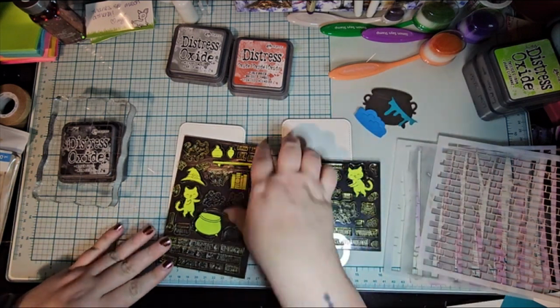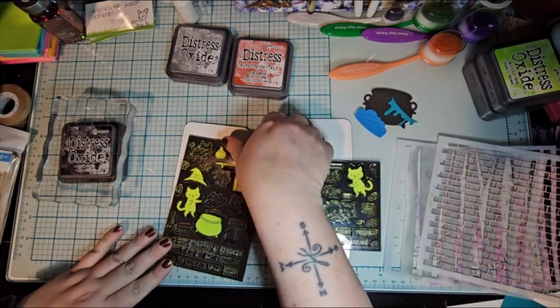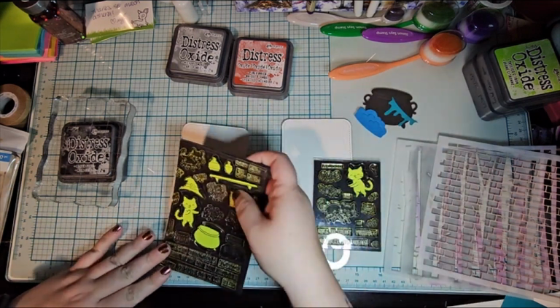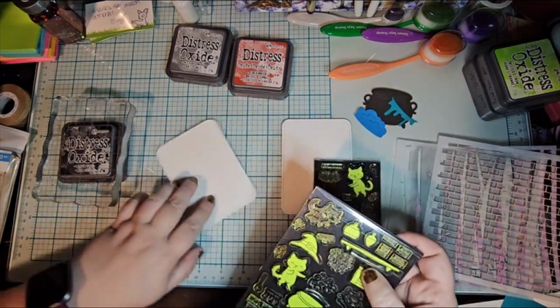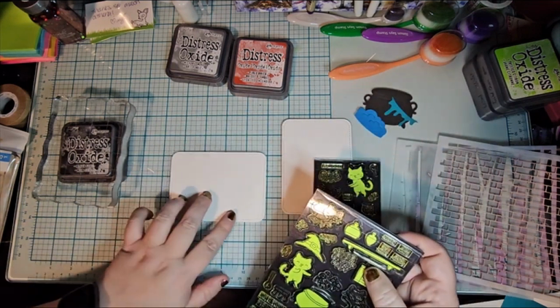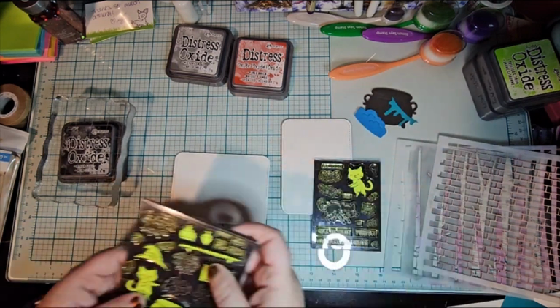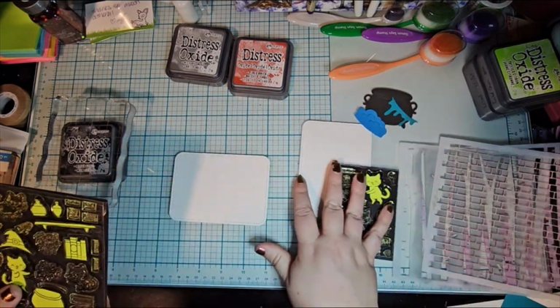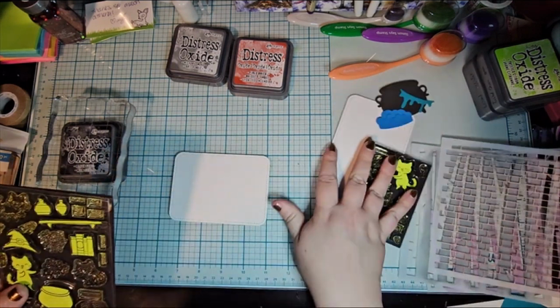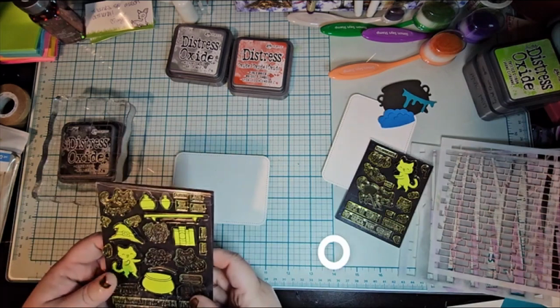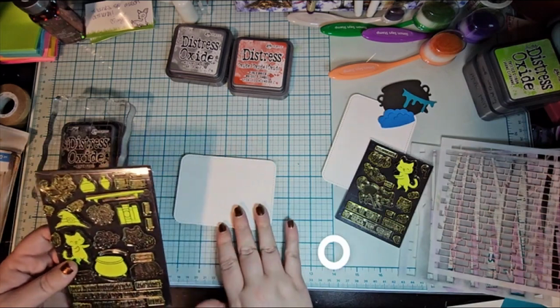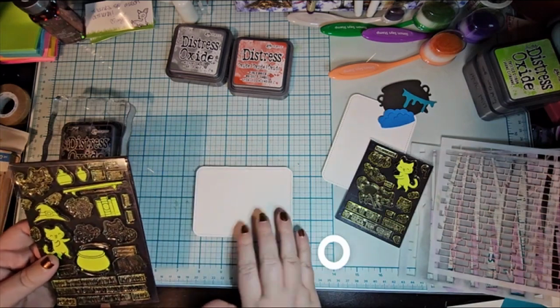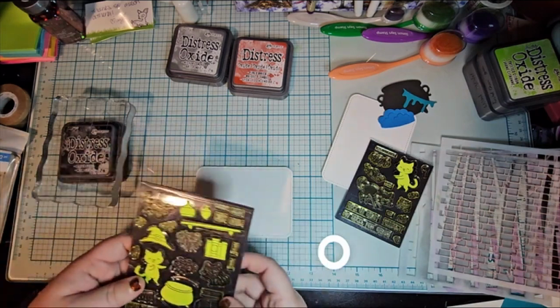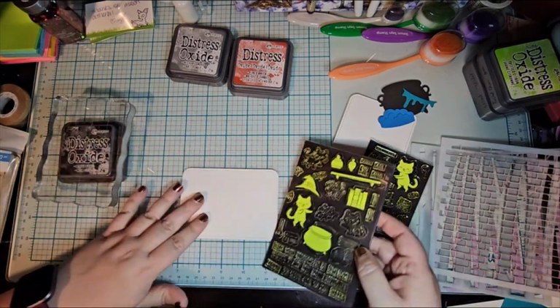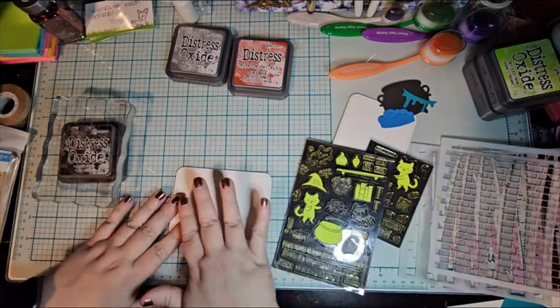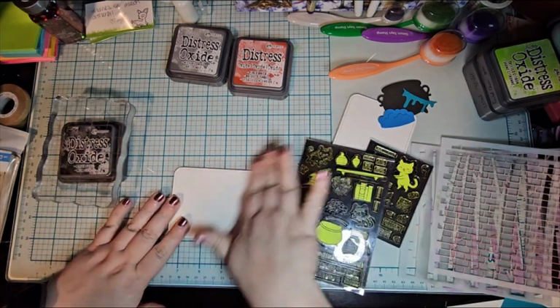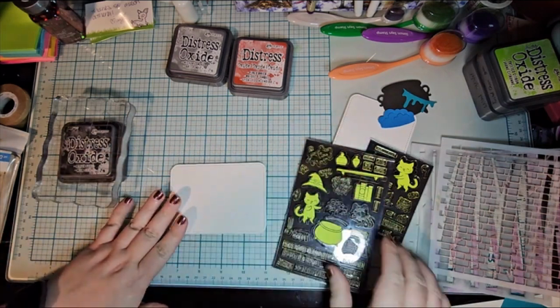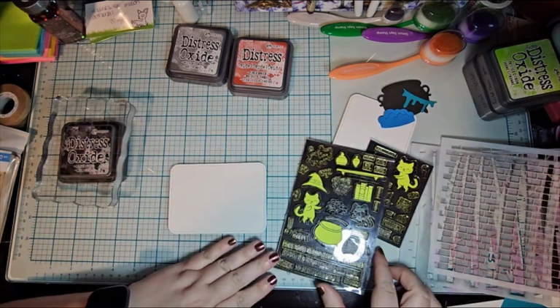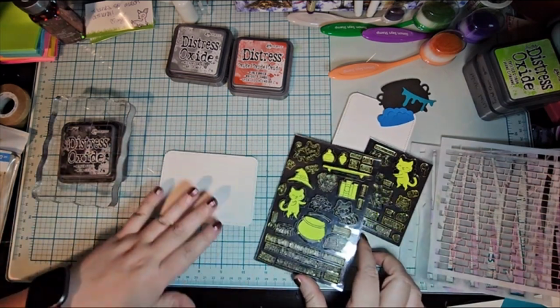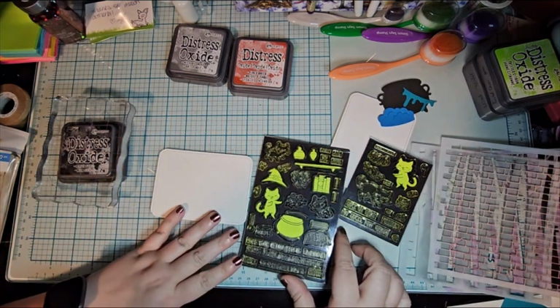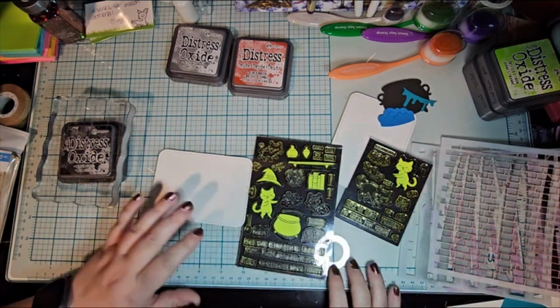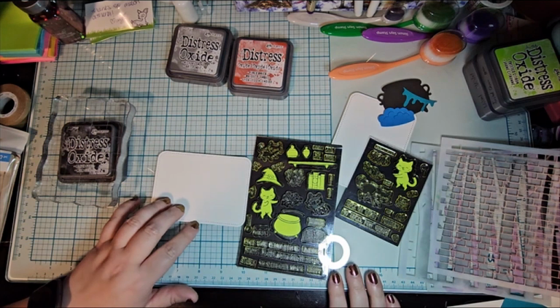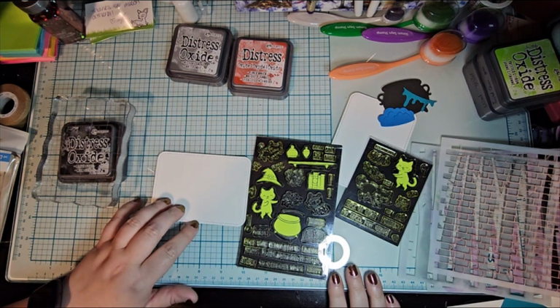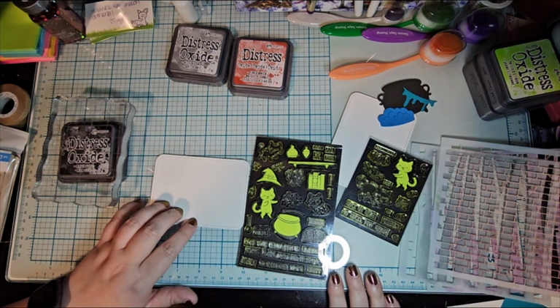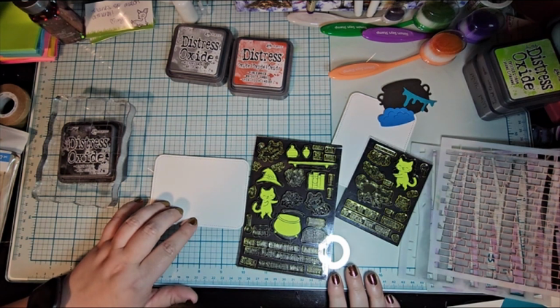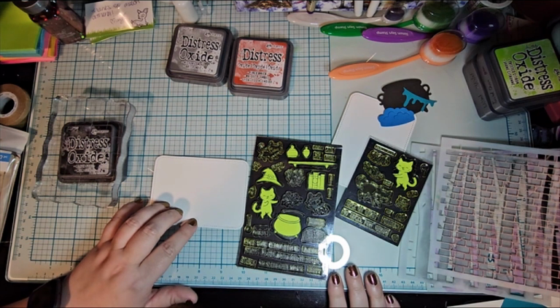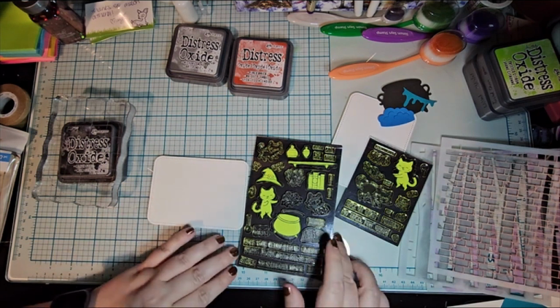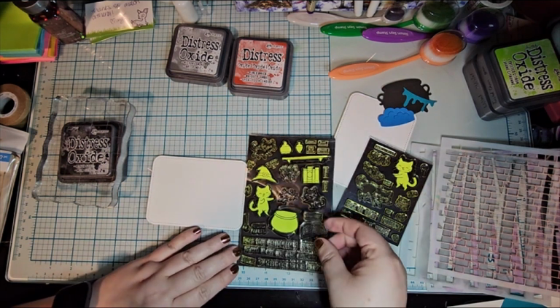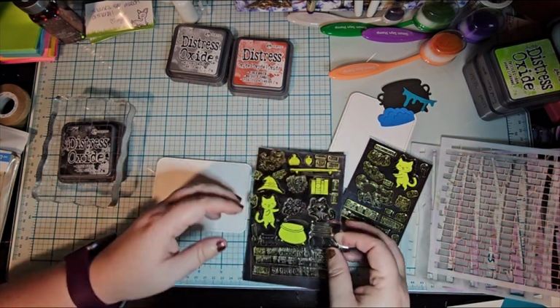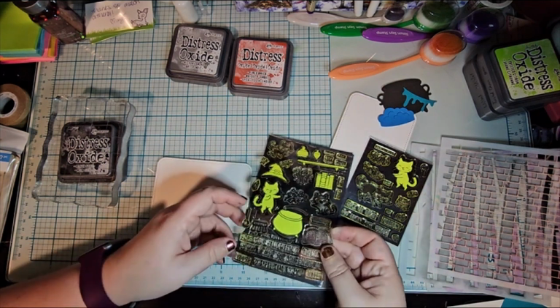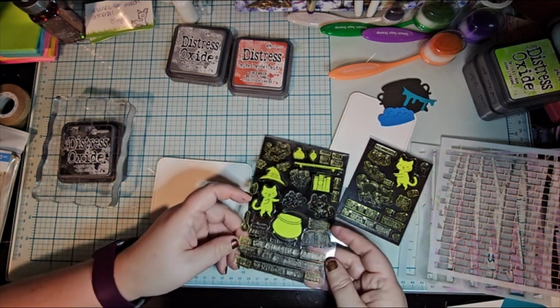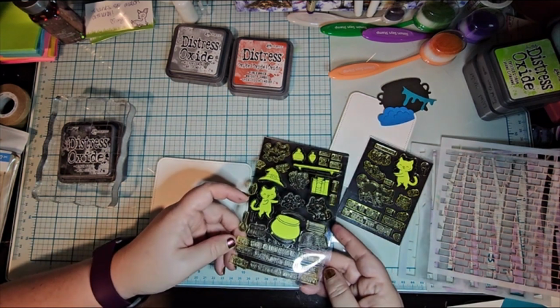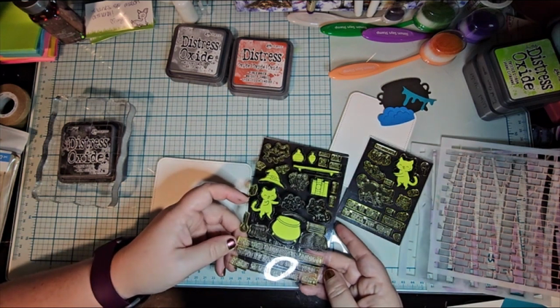Along with the Red and the Gray — they're actually named Funky Things, Hickory Smoke and Fired Brick — Distress Oxide stuff.